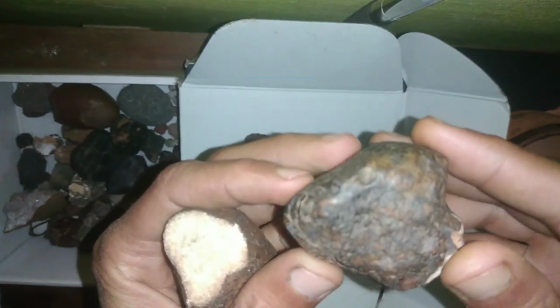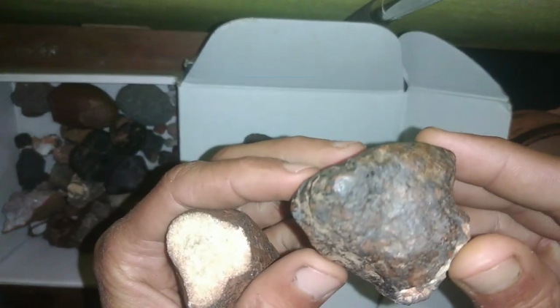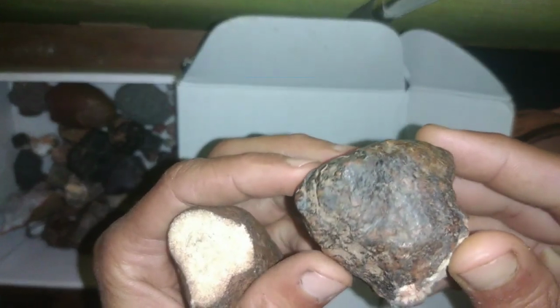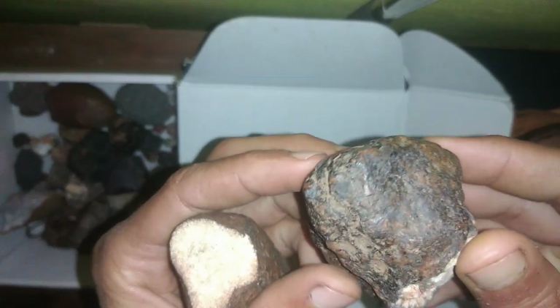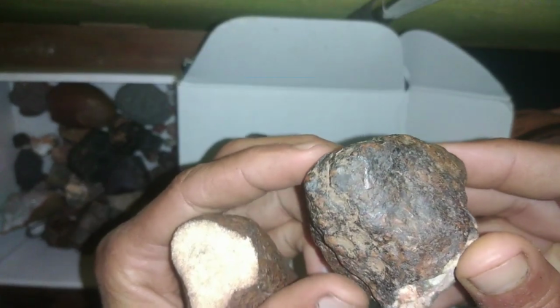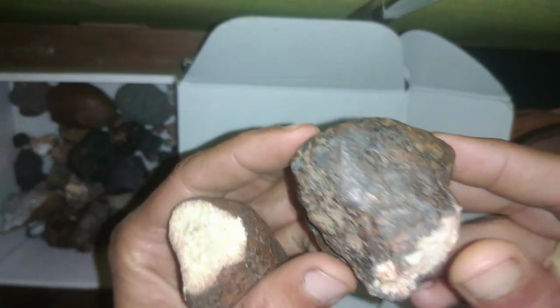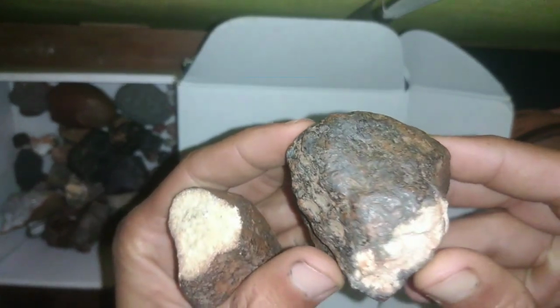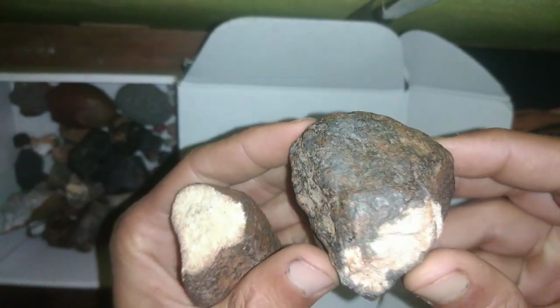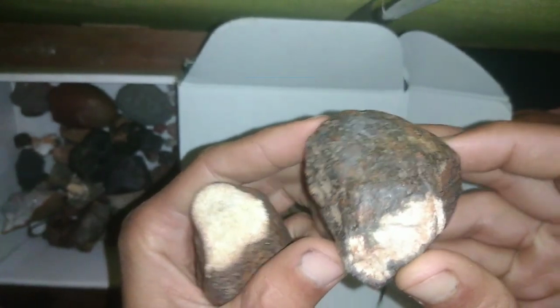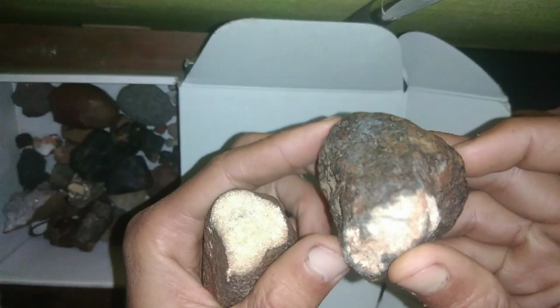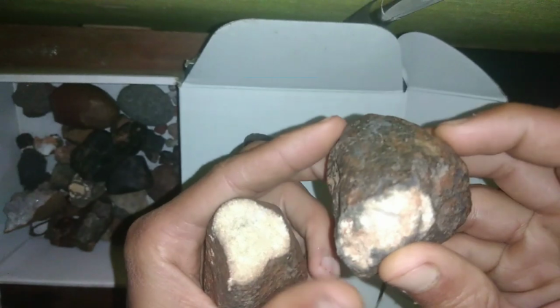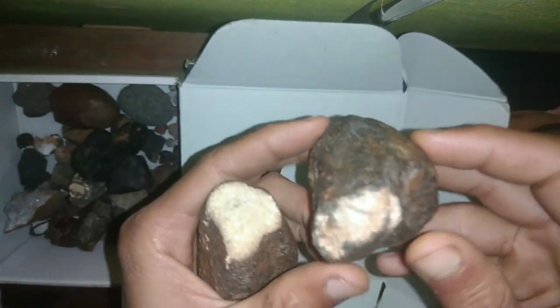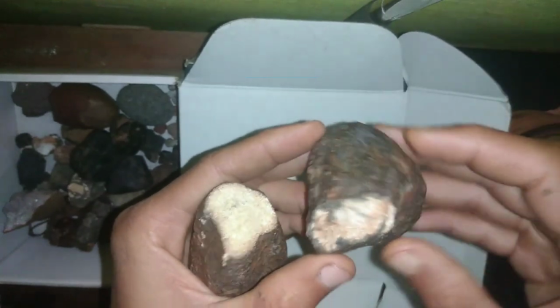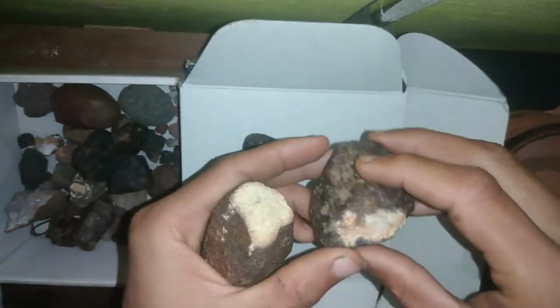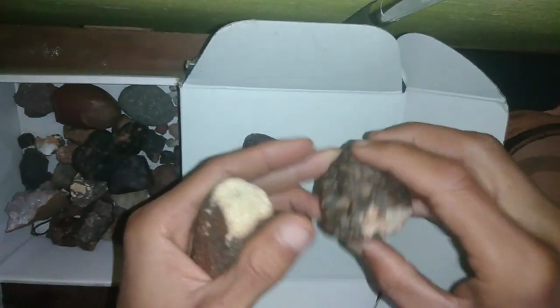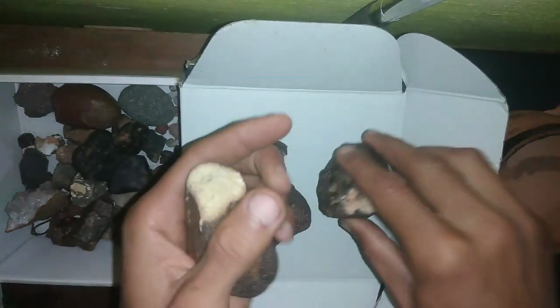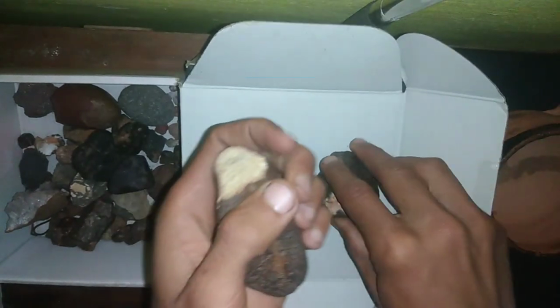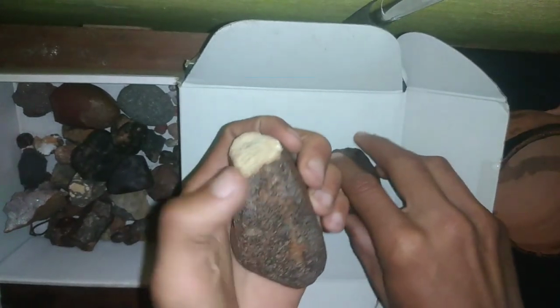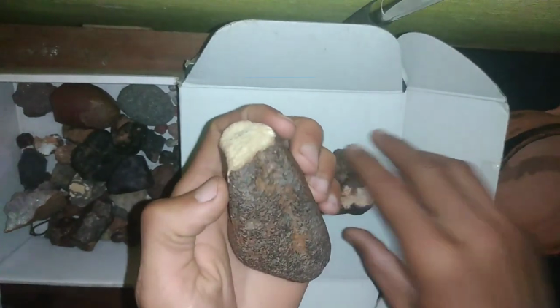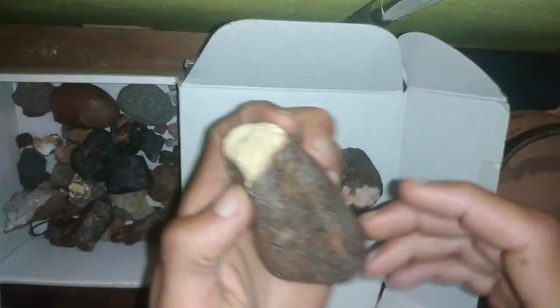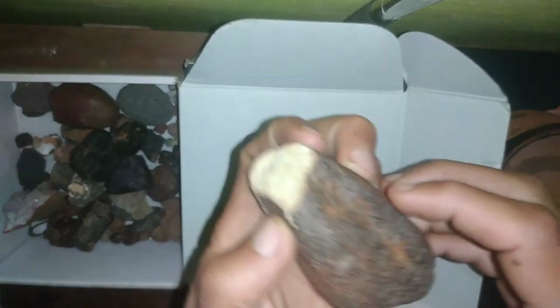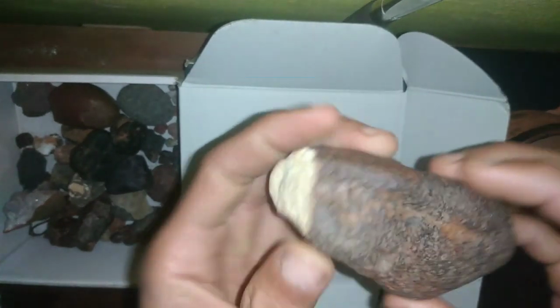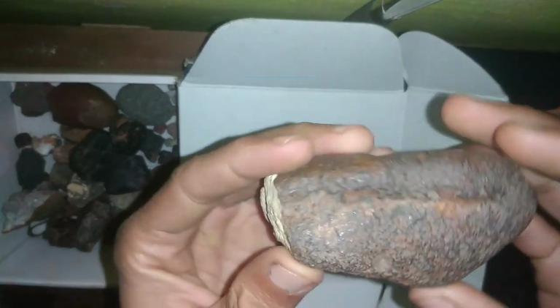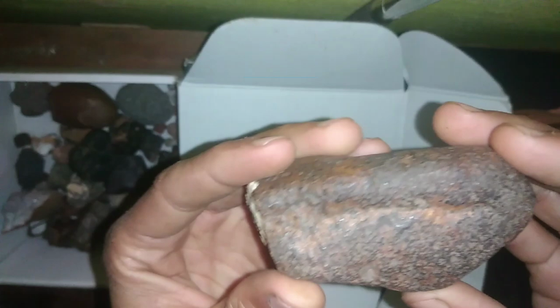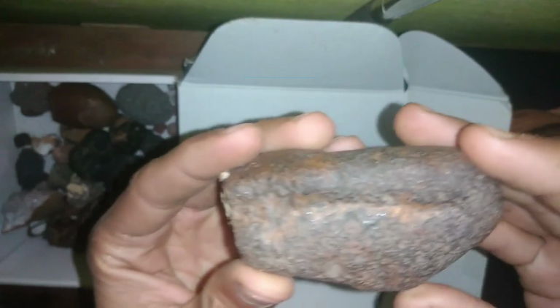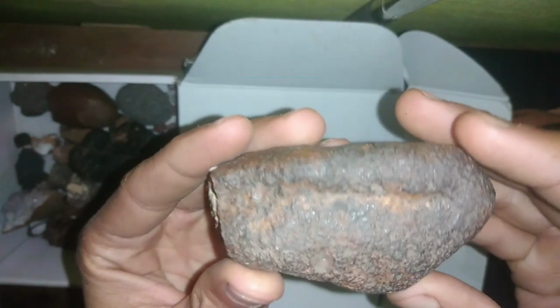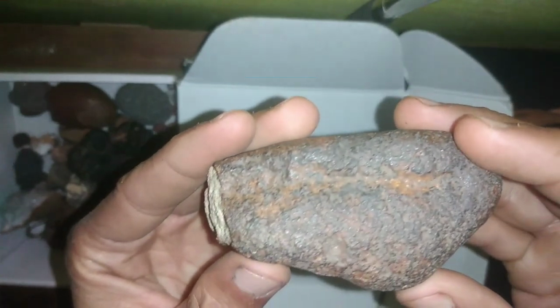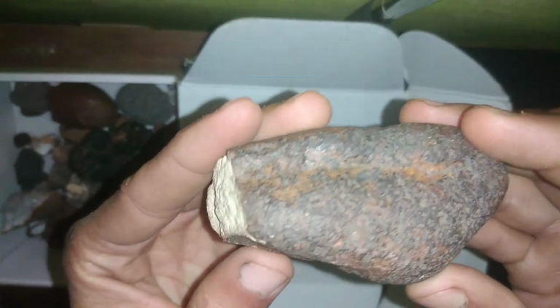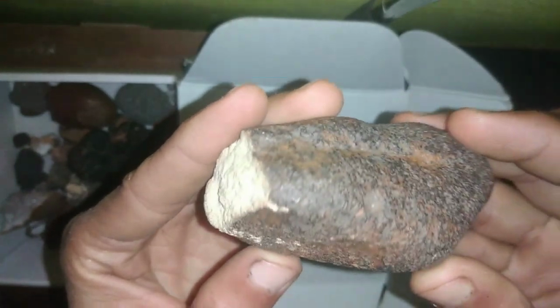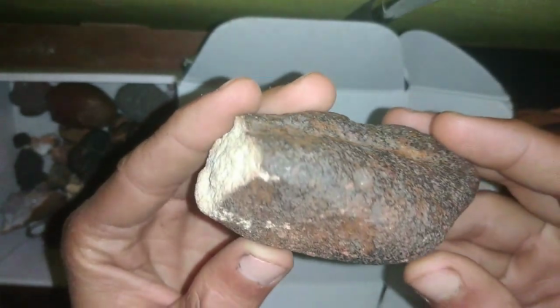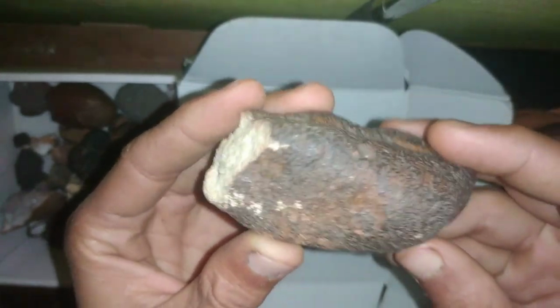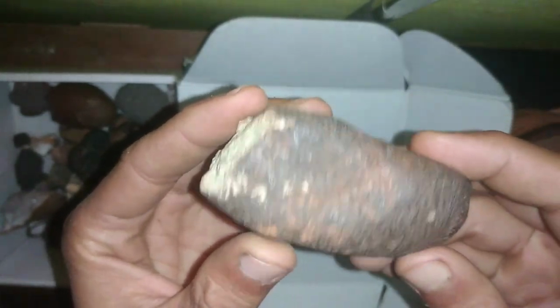In this video, we'll provide you with a simple step-by-step guide to testing a meteorite at home. By following these steps, you can become an amateur meteorite hunter and add a unique piece of space to your collection.